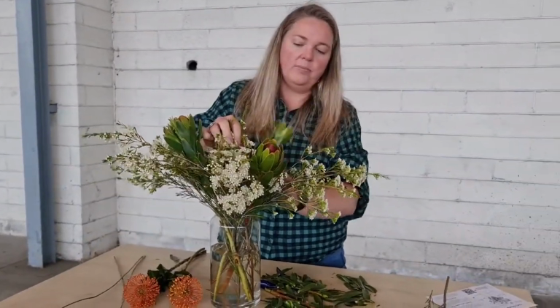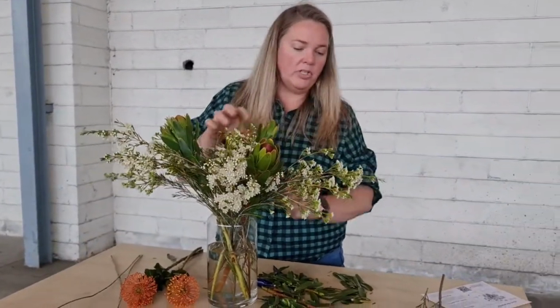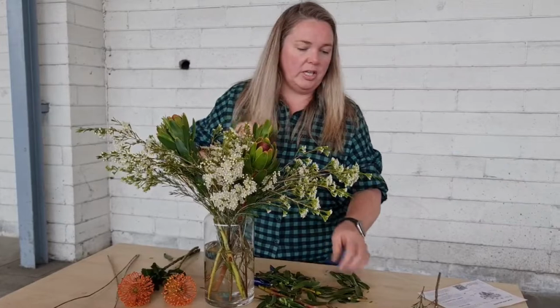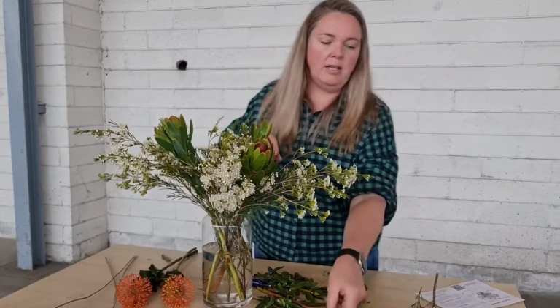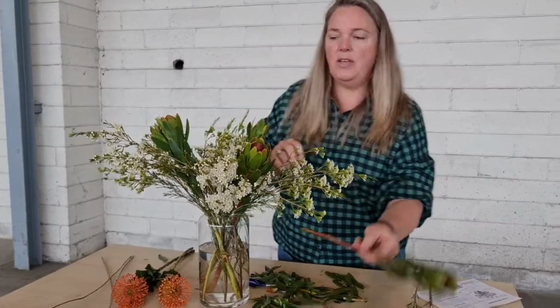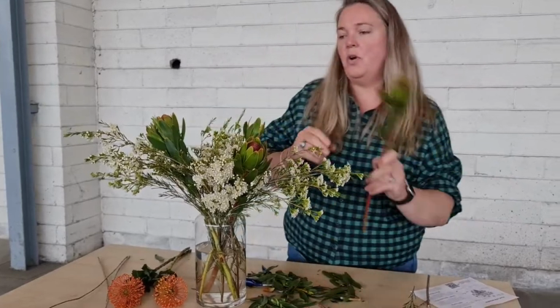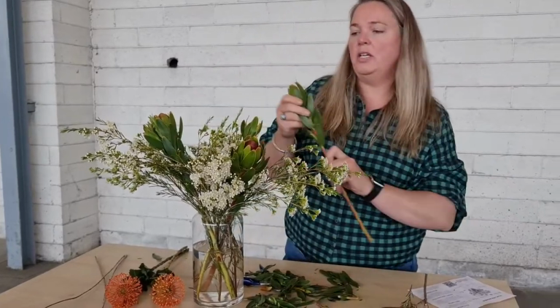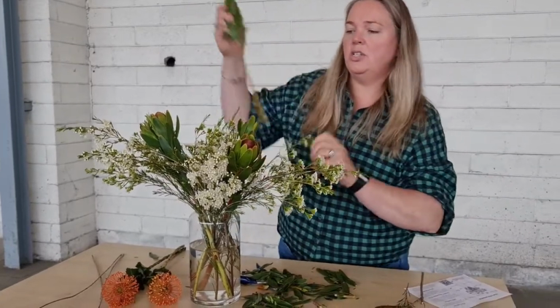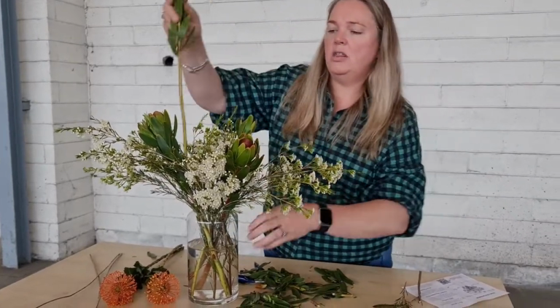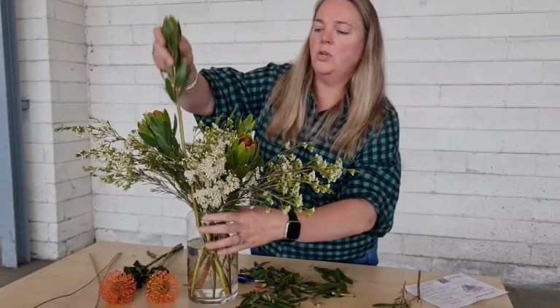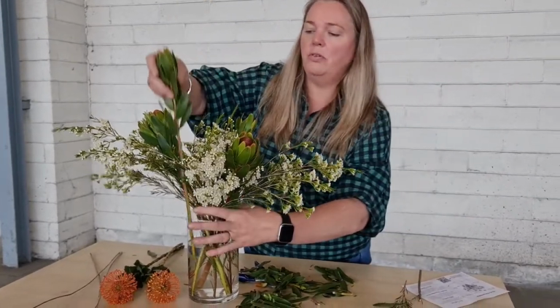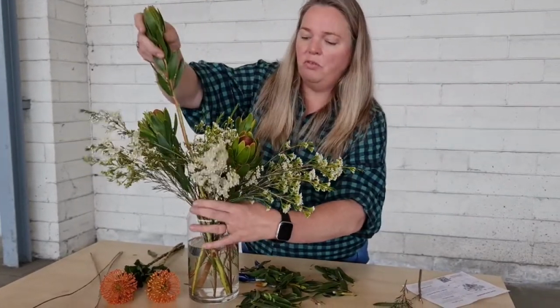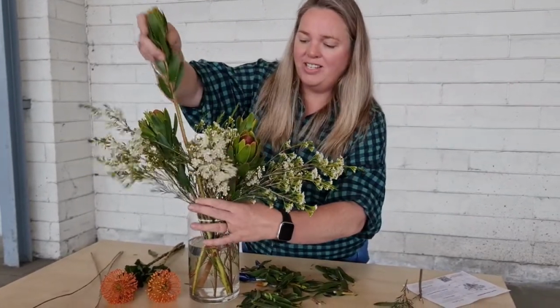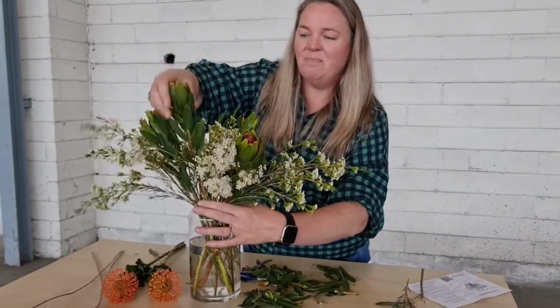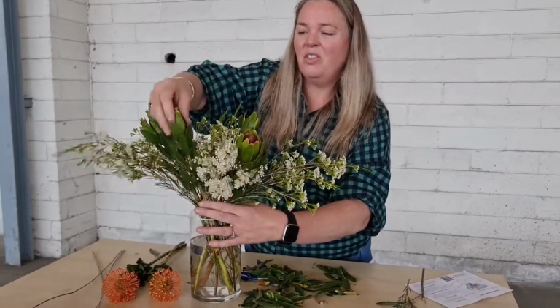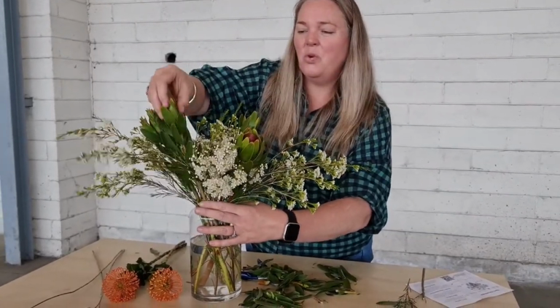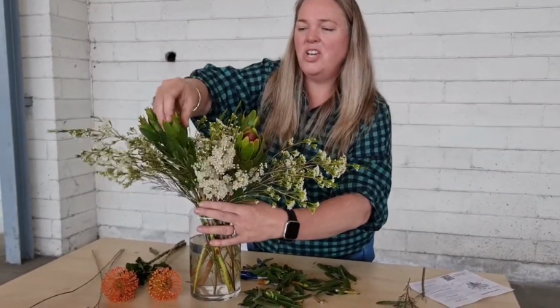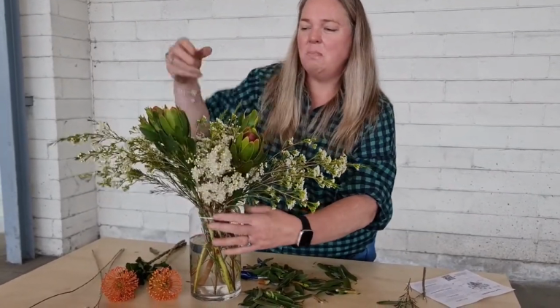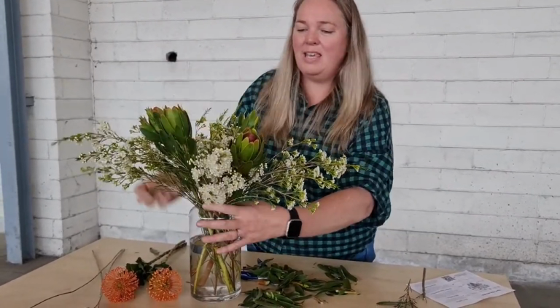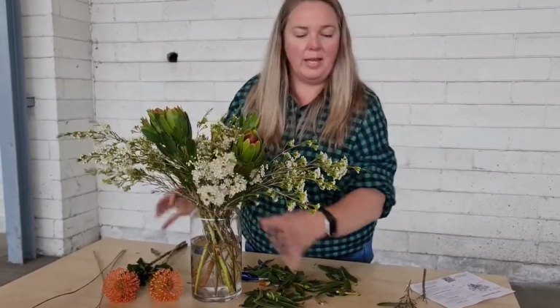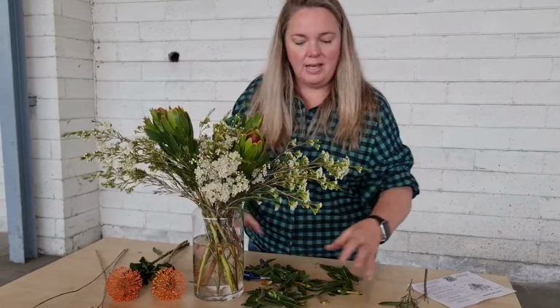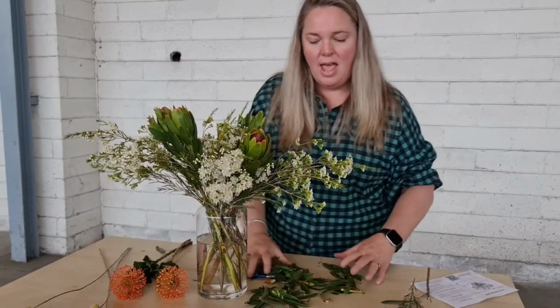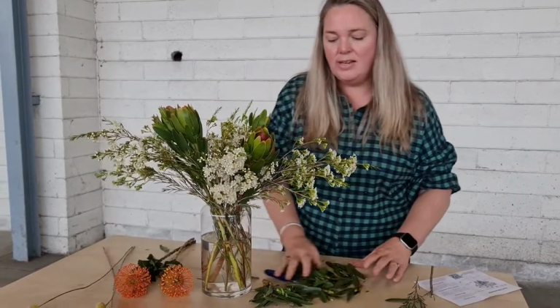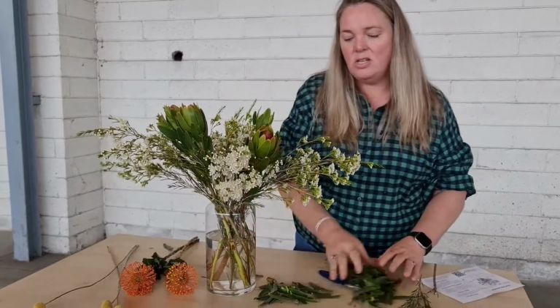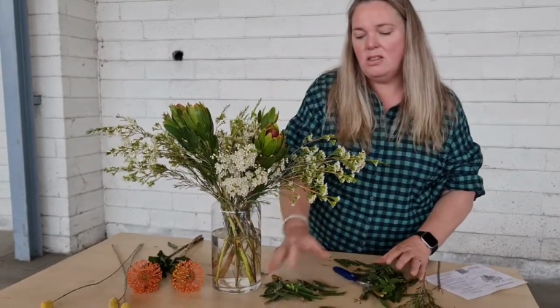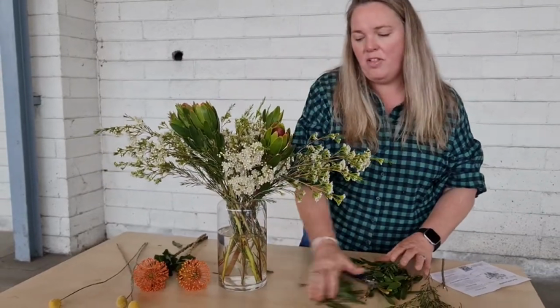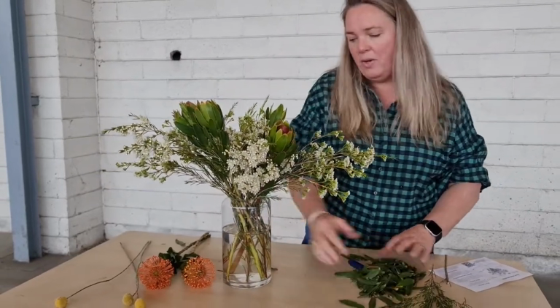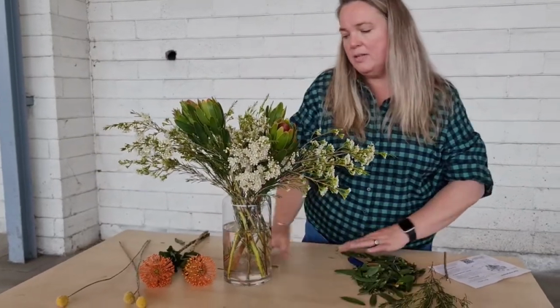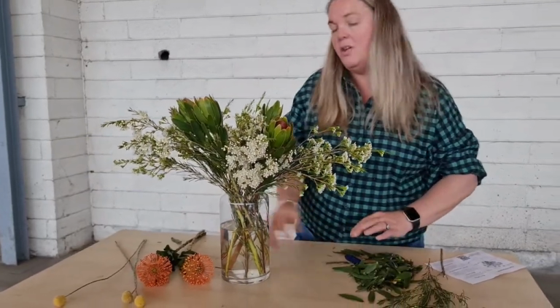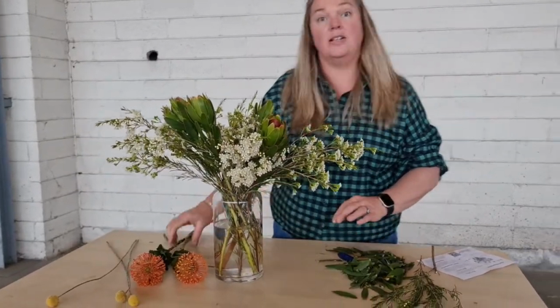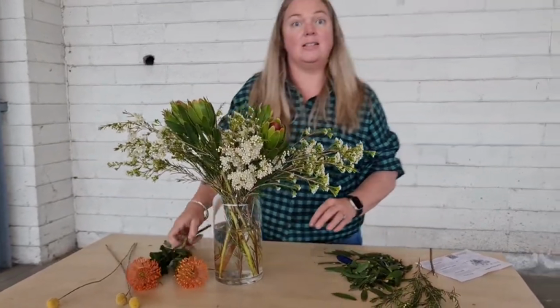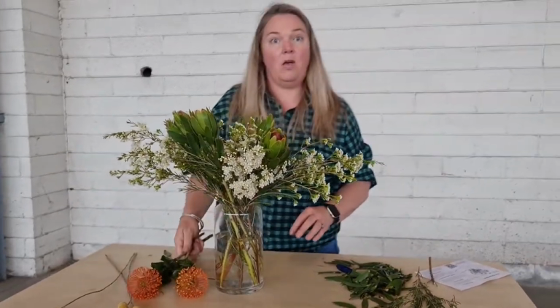Removing the foliage off the stems is going to help with increasing the longevity of this arrangement. Usually if there's foliage in the water level, you'll find that the water turns mucky quickly and the flowers are not going to last as long.